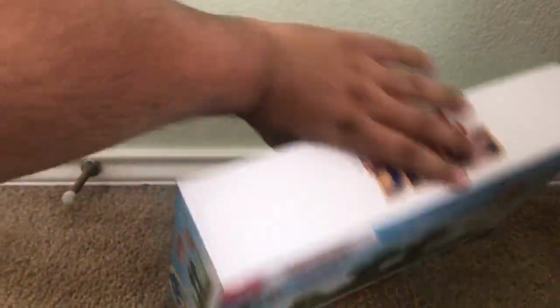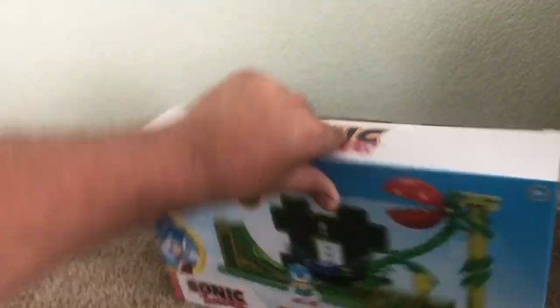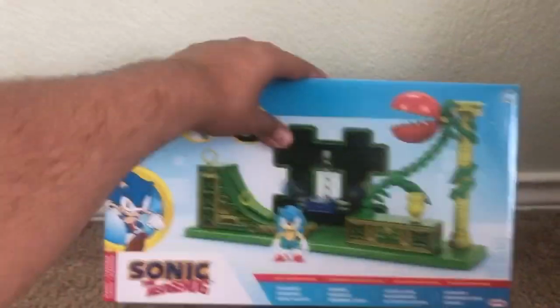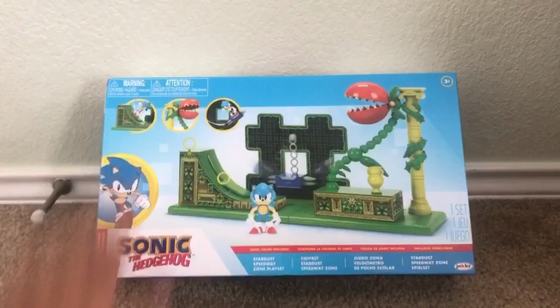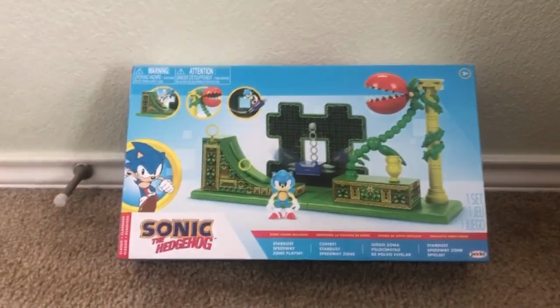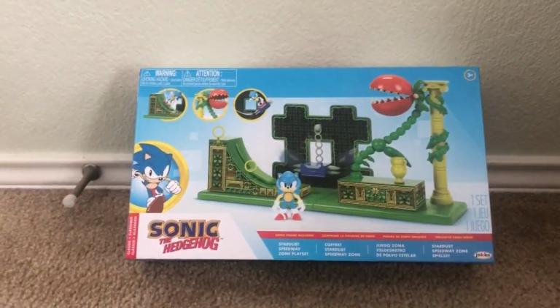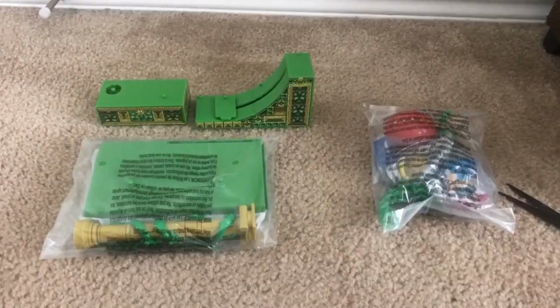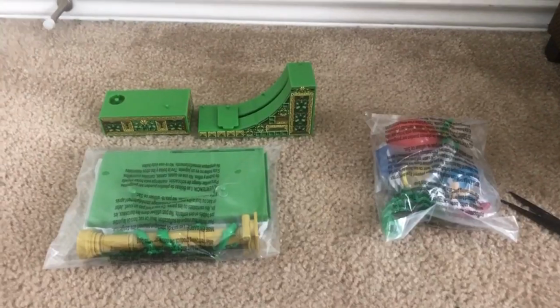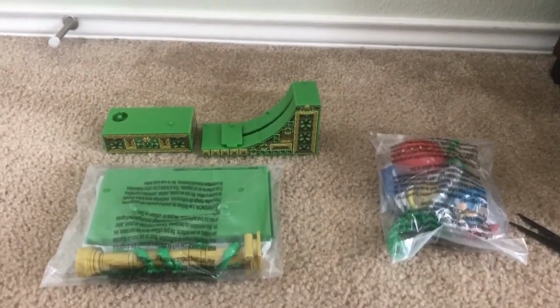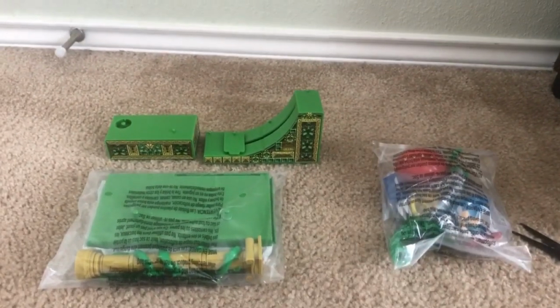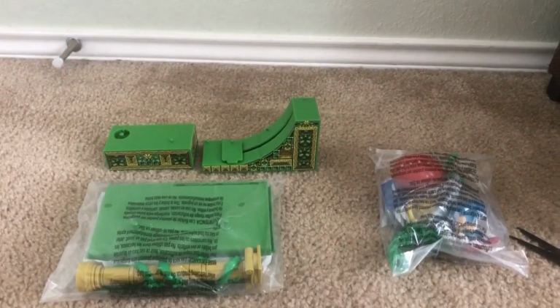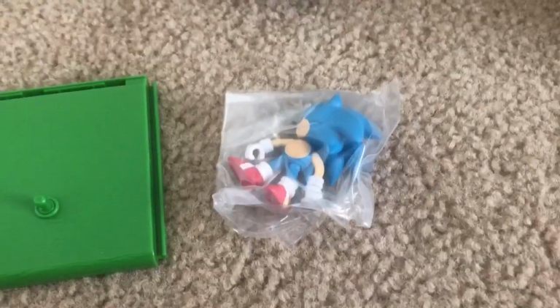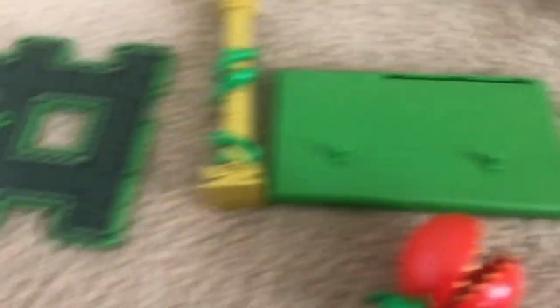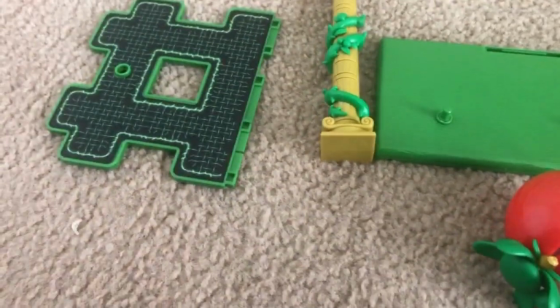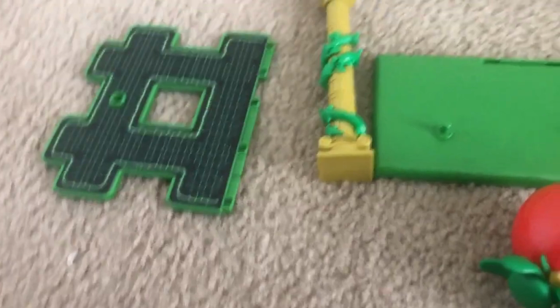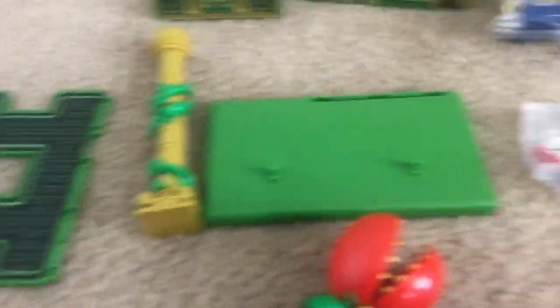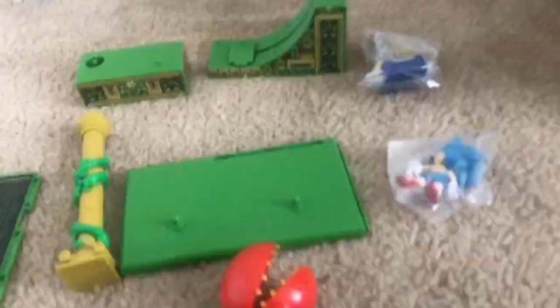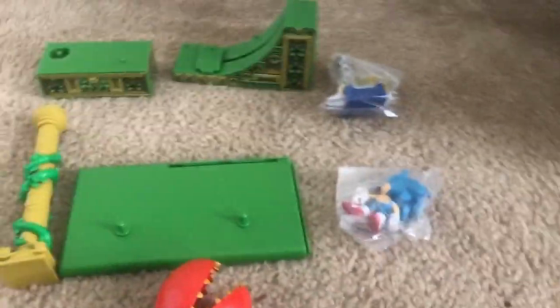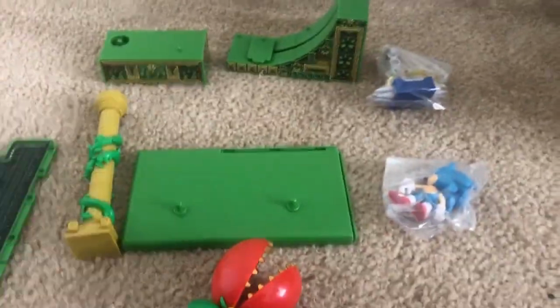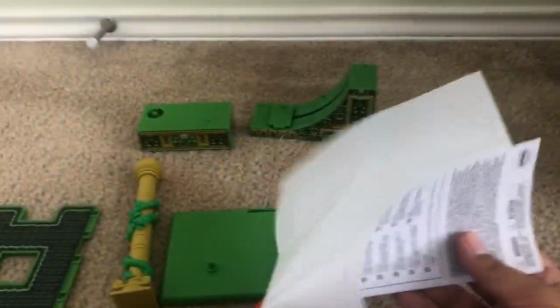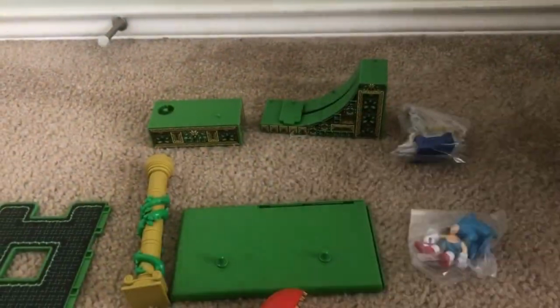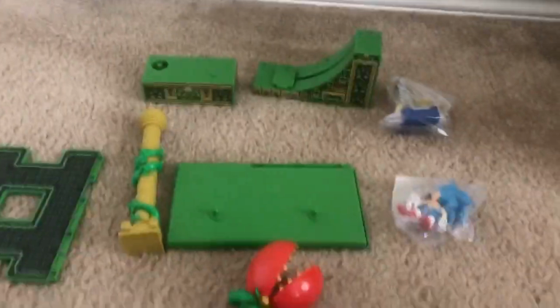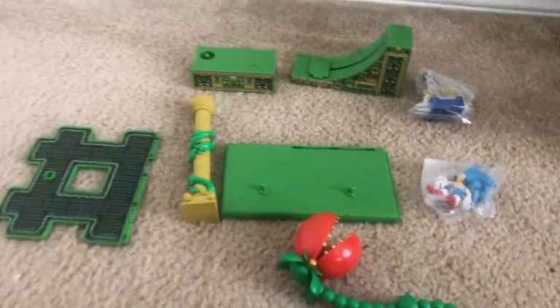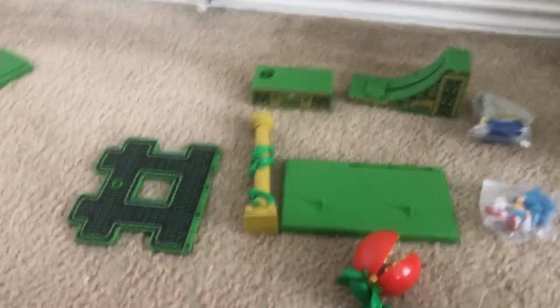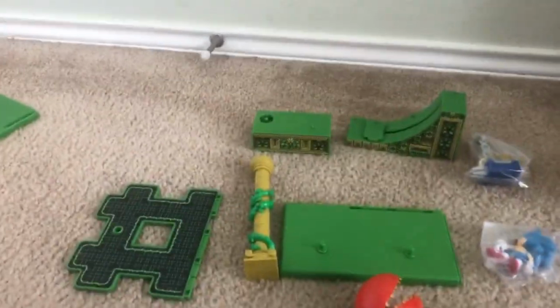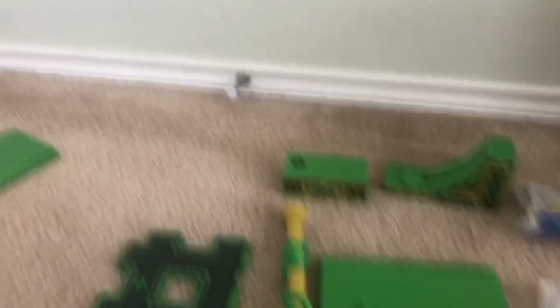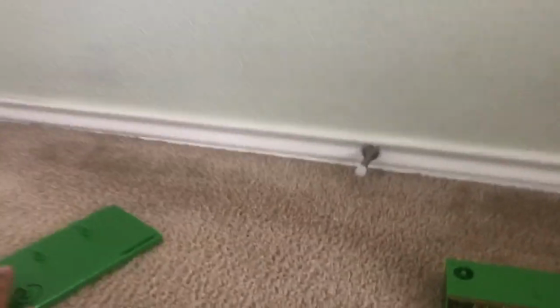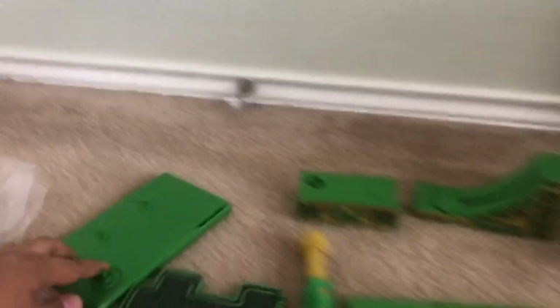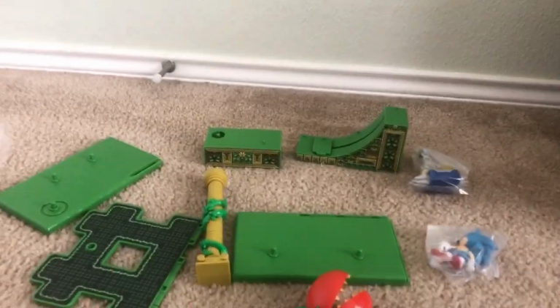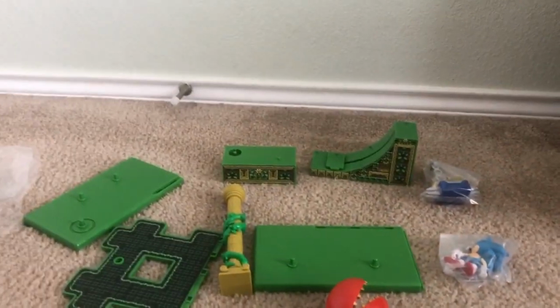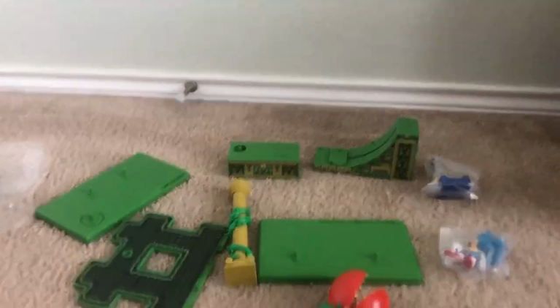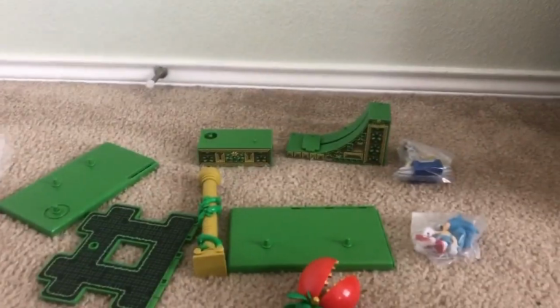Now let's open this up. Here's everything that comes in the box: Sonic, playsets, and instructions. And here's all everything. Now let's build this all up.